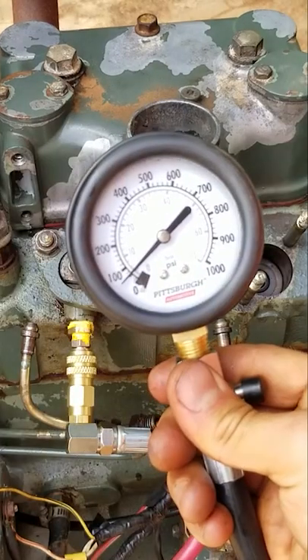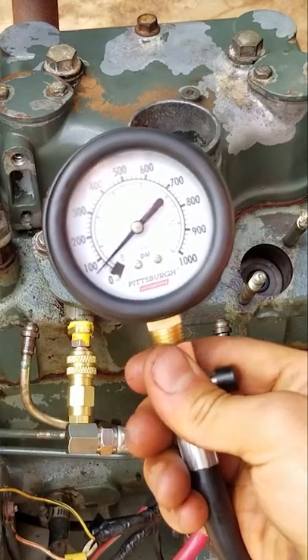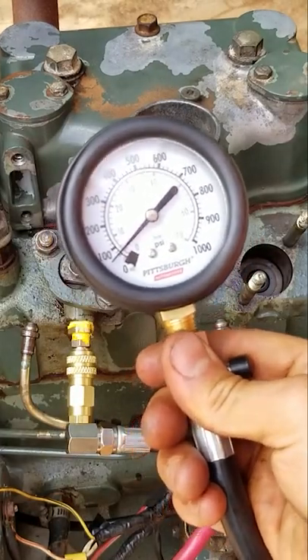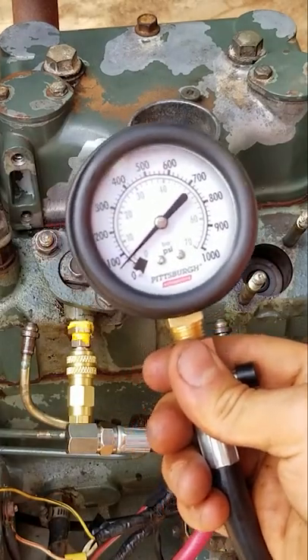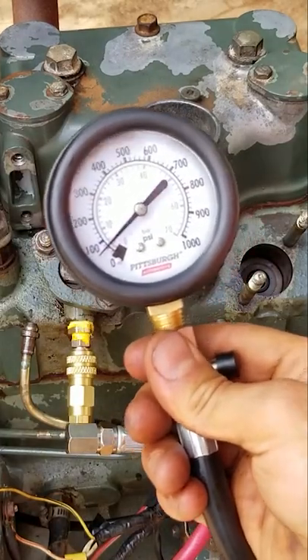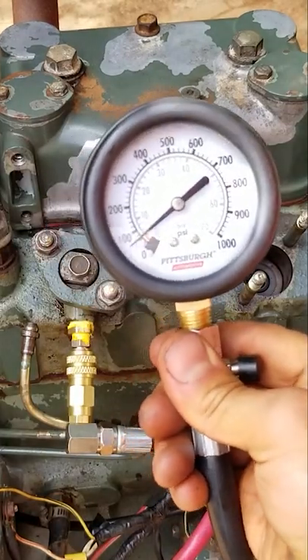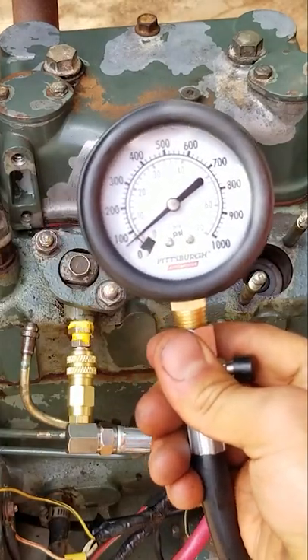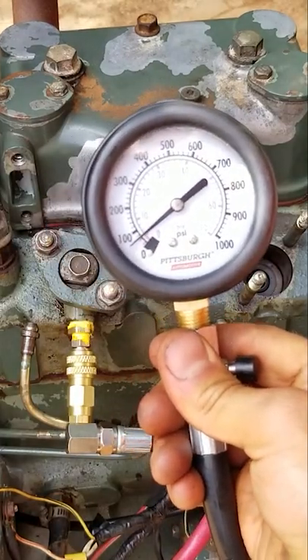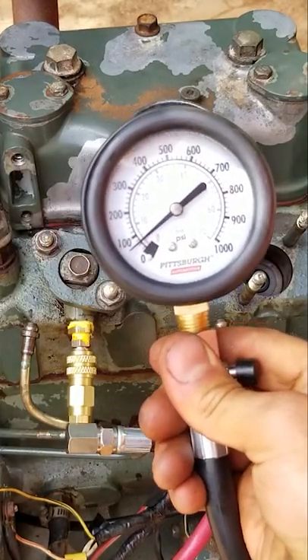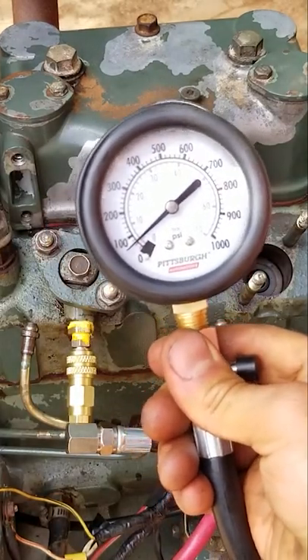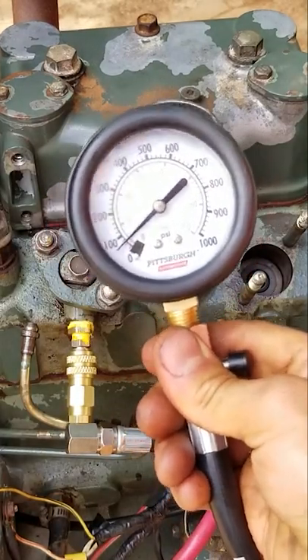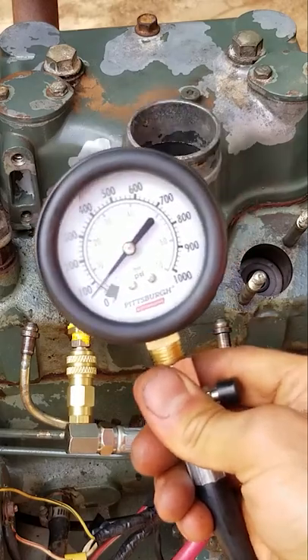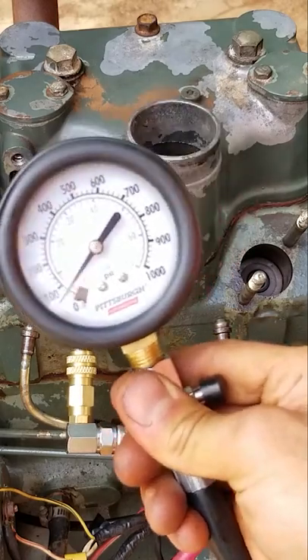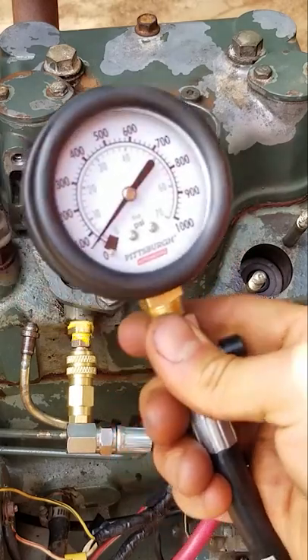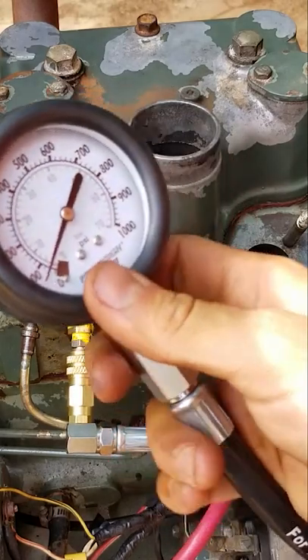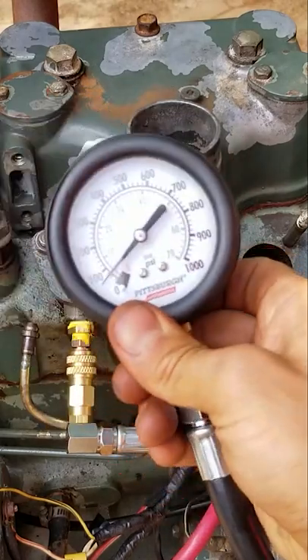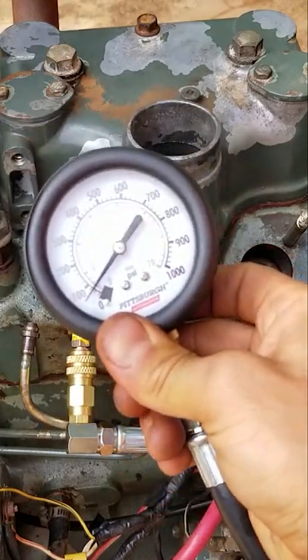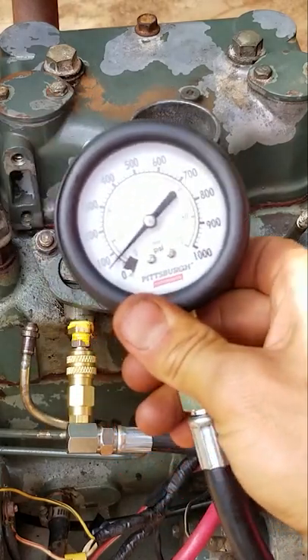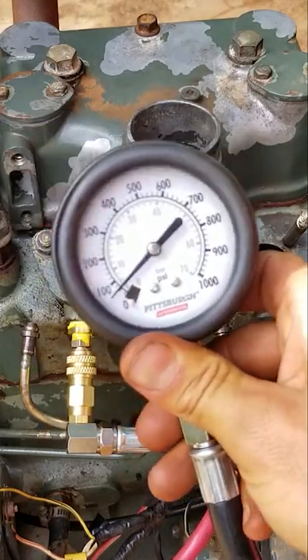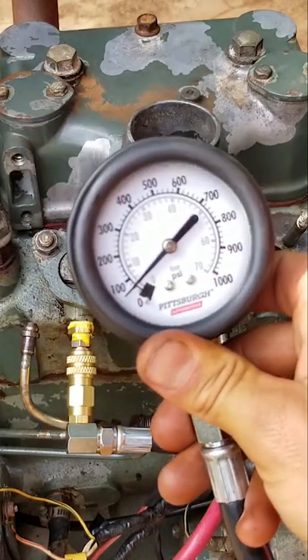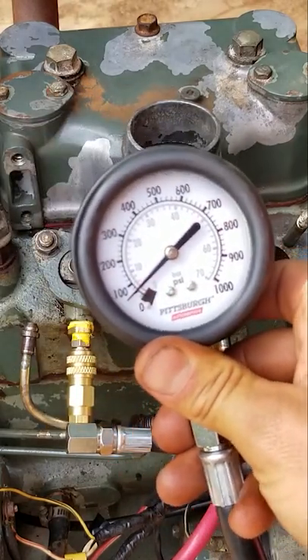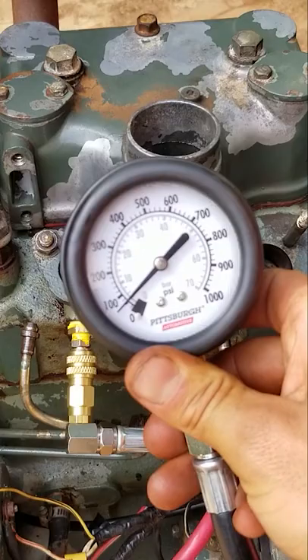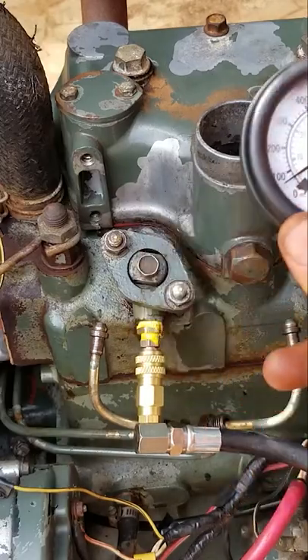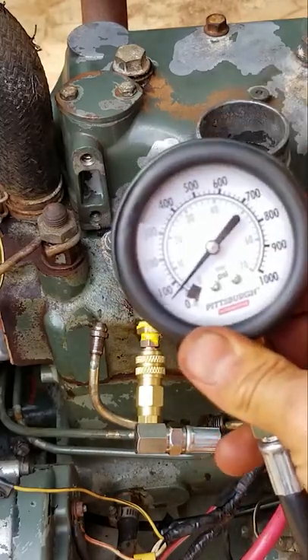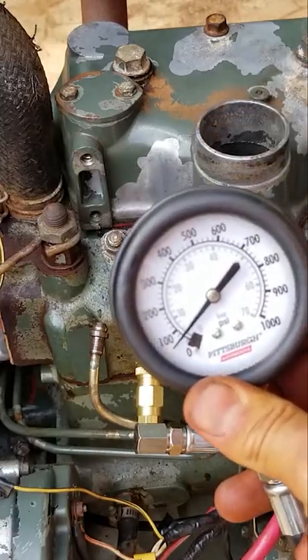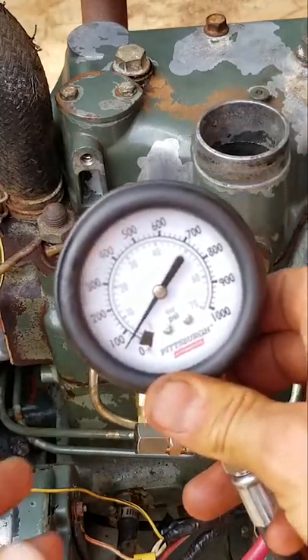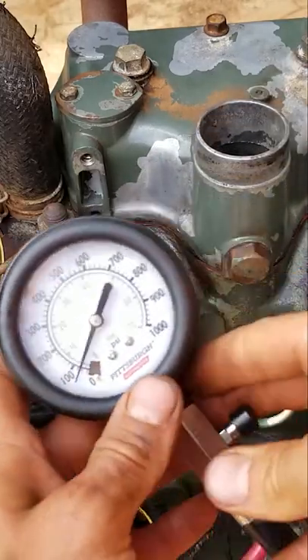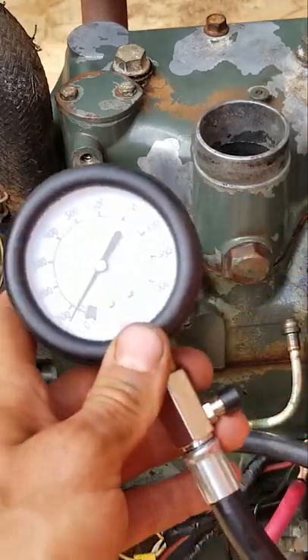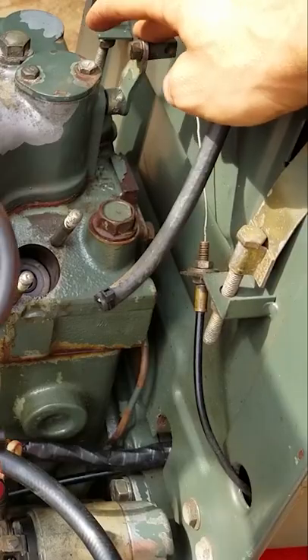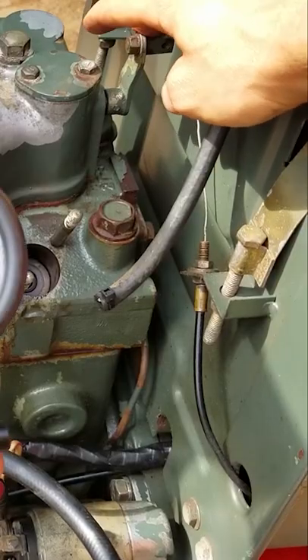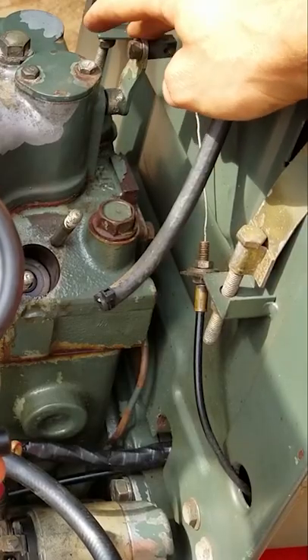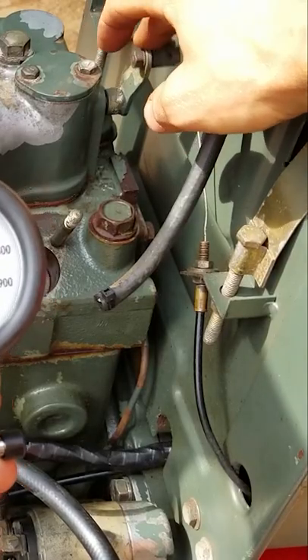Under 100 psi — it was hitting 100 psi earlier, but that is horrible. There is something seriously wrong inside this engine. I already checked the valves, it's not that. It's not the decompression lever — this has got a decompression lever, you want to make sure that's off.